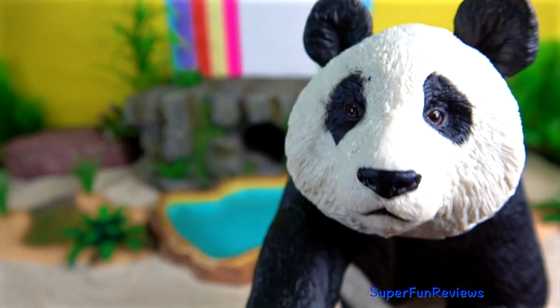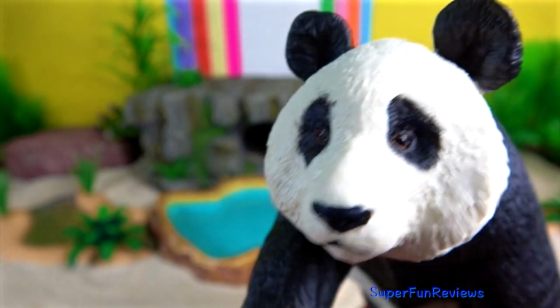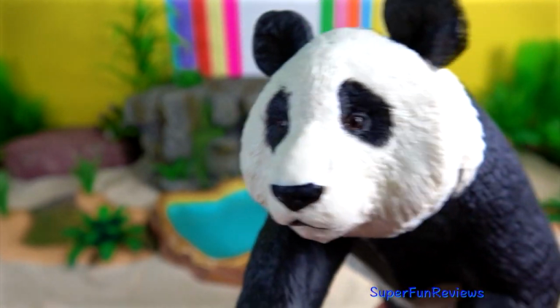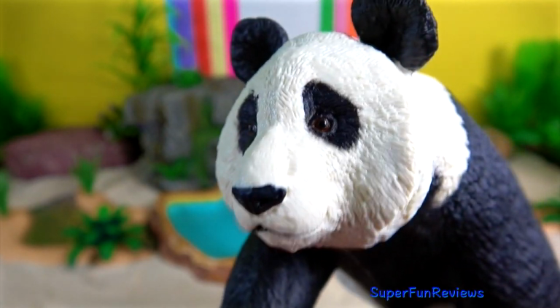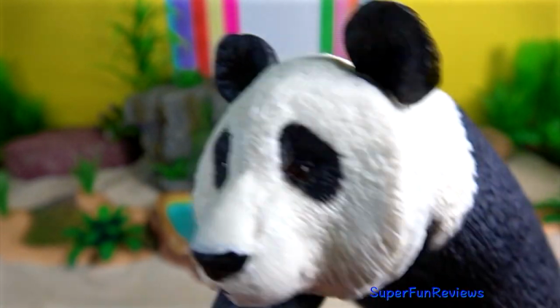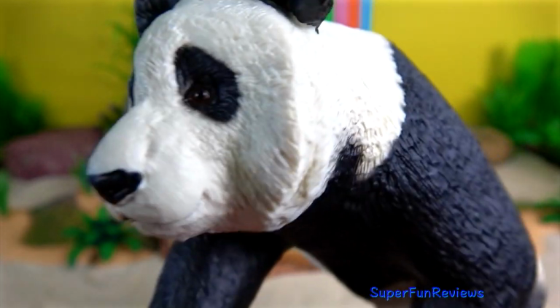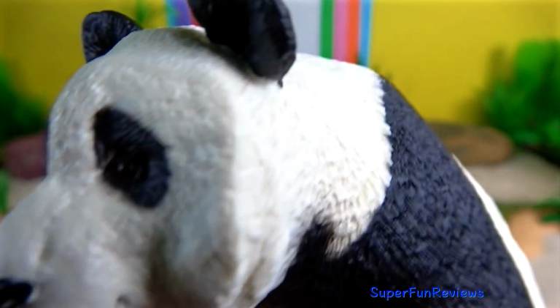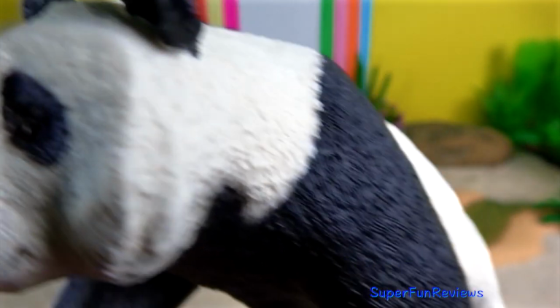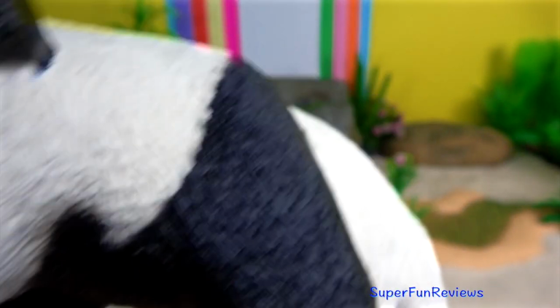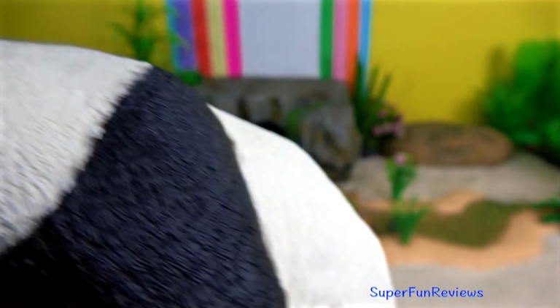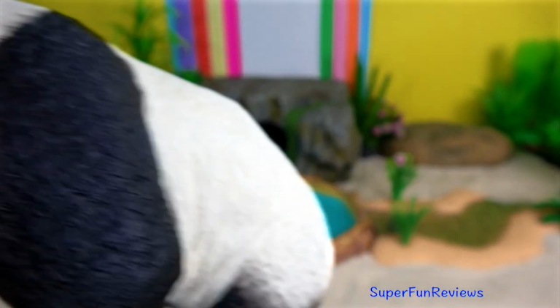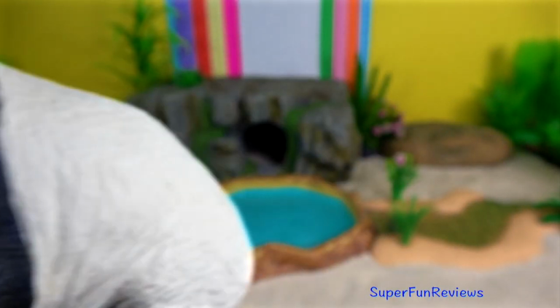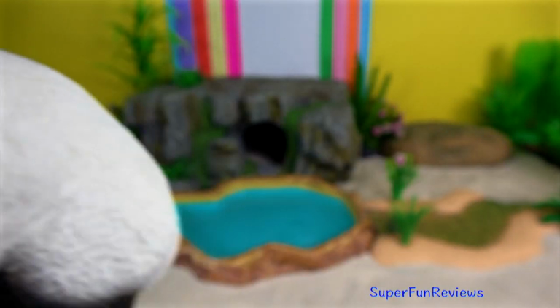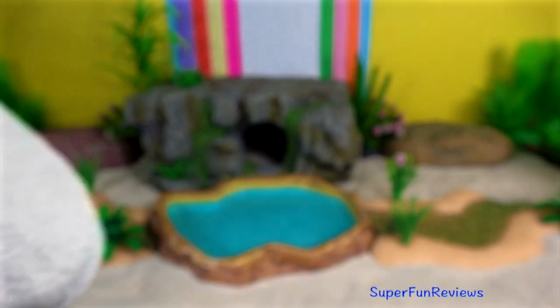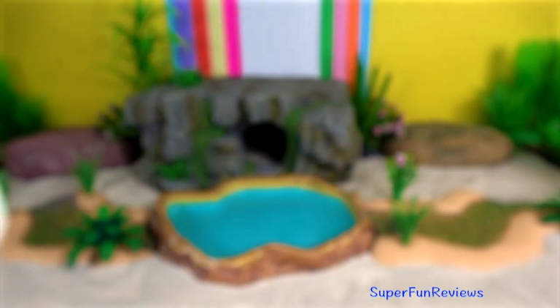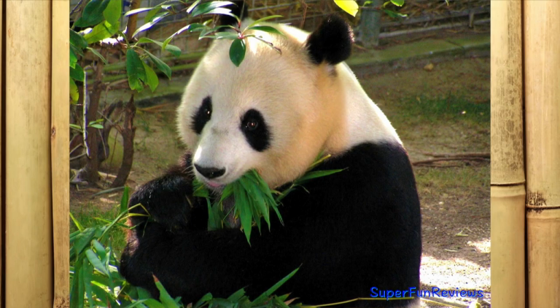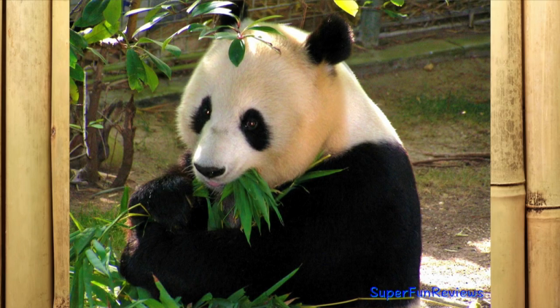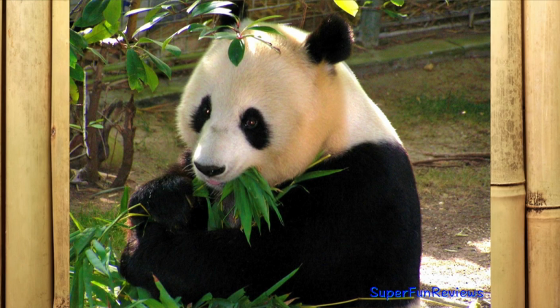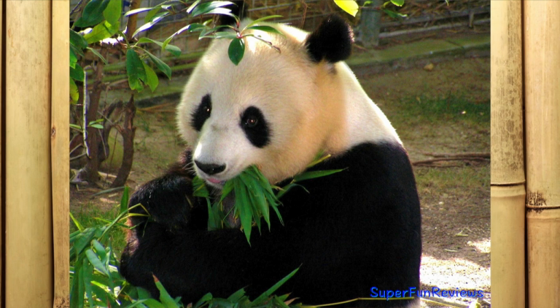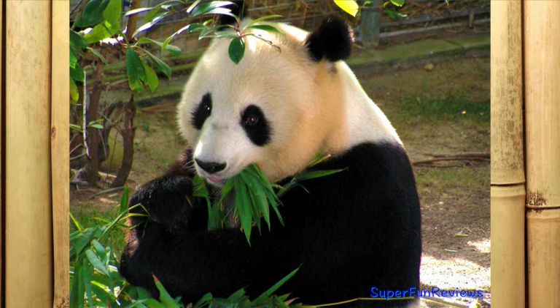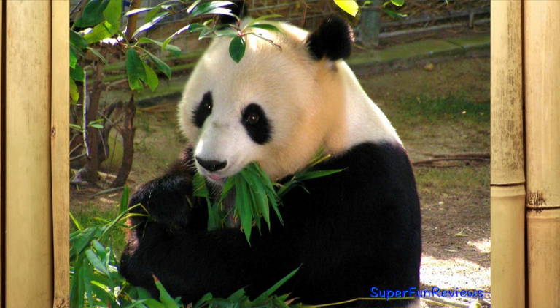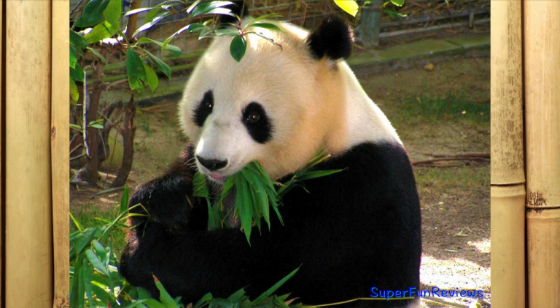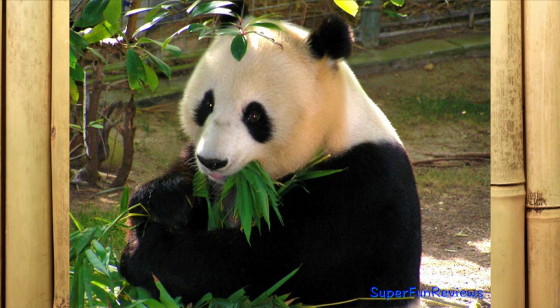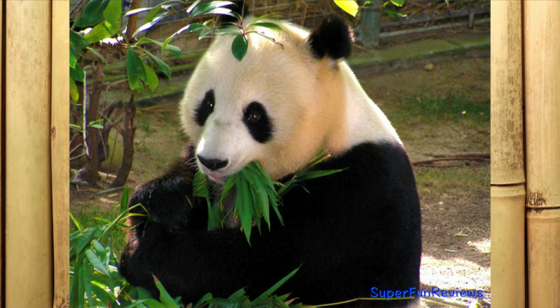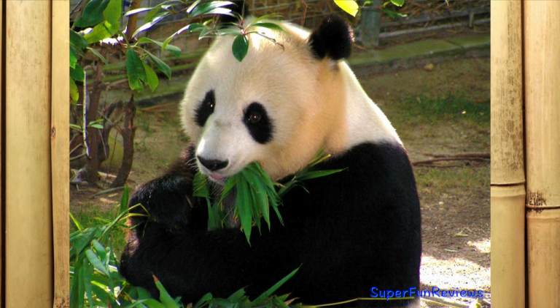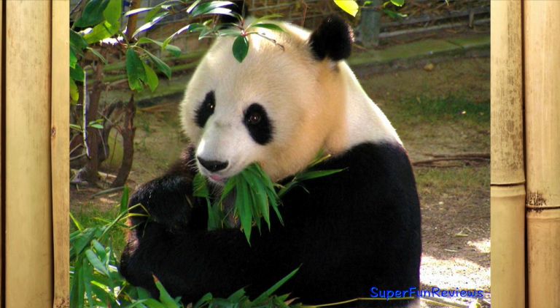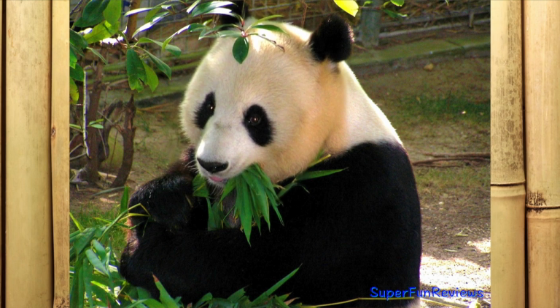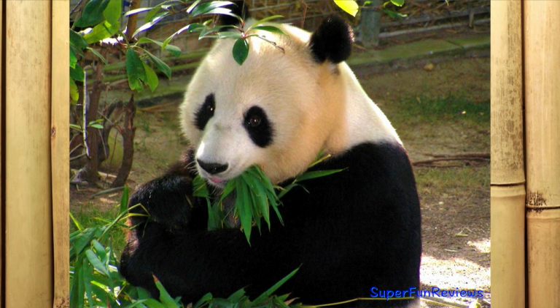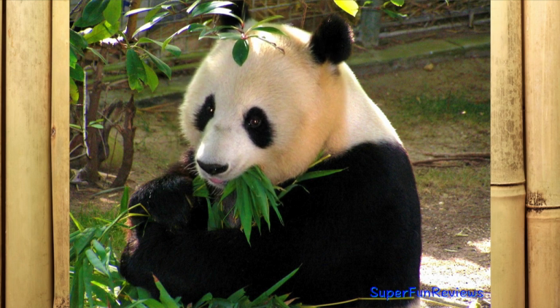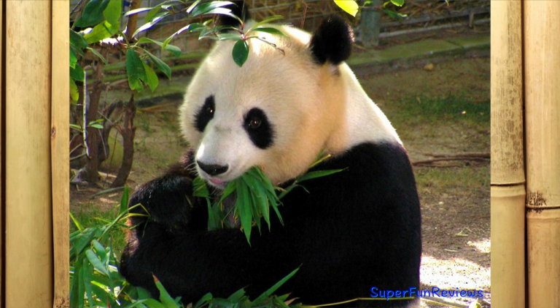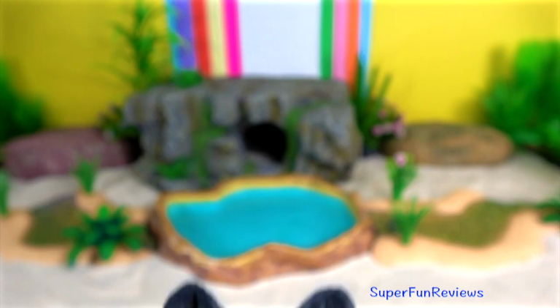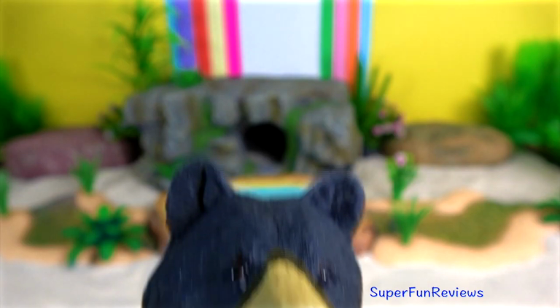The Giant Panda is a folivore with bamboo shoots and leaves making up more than 99% of its diet.